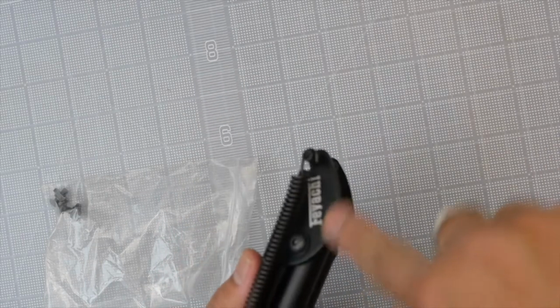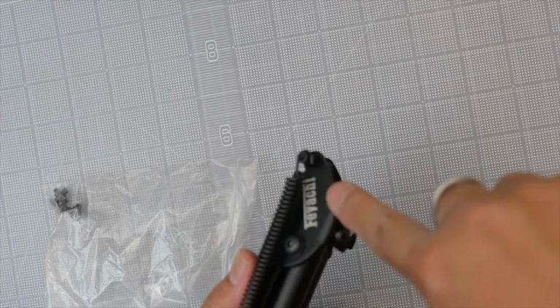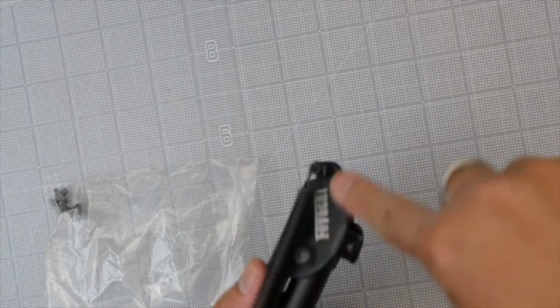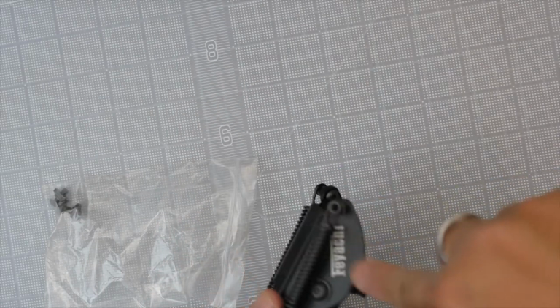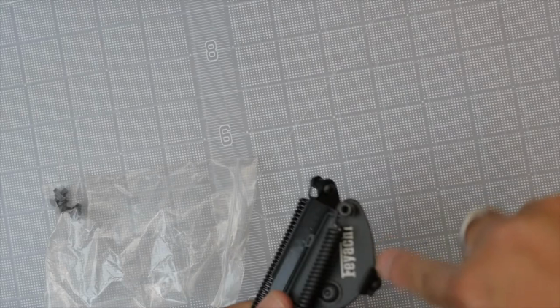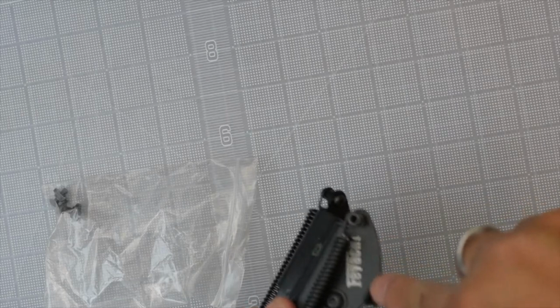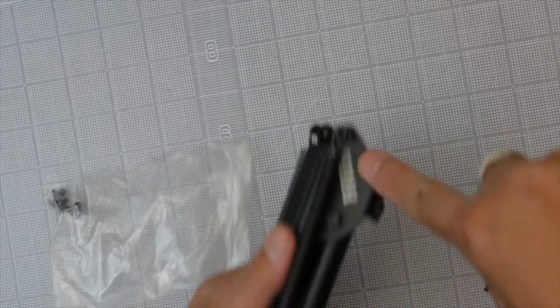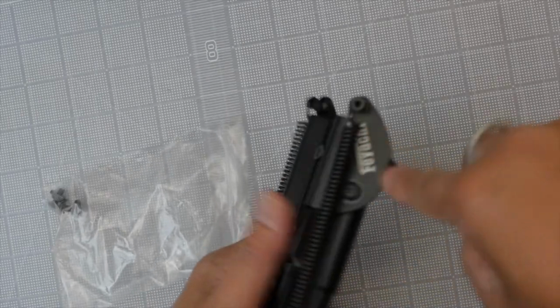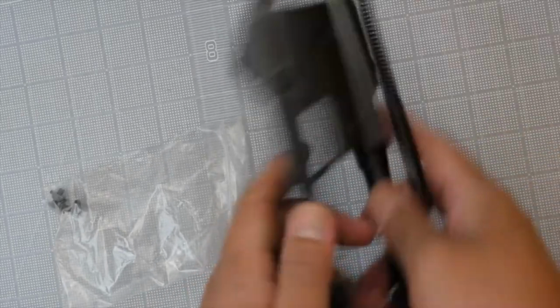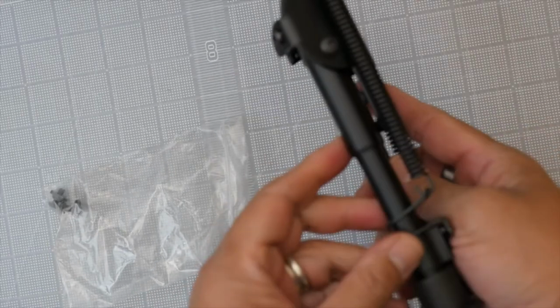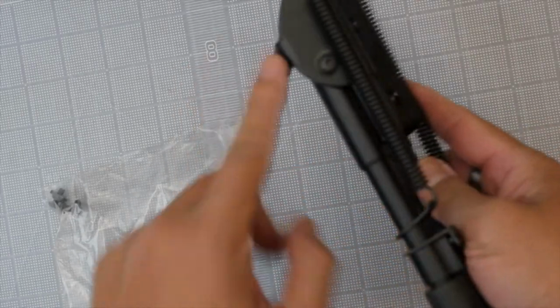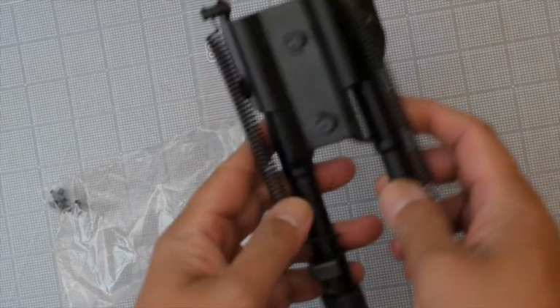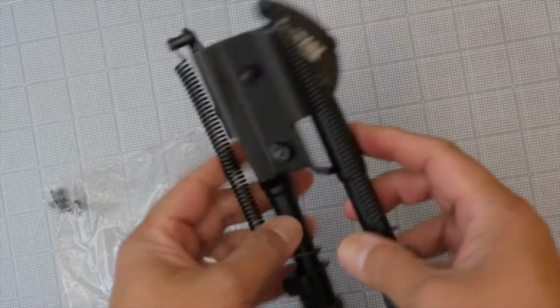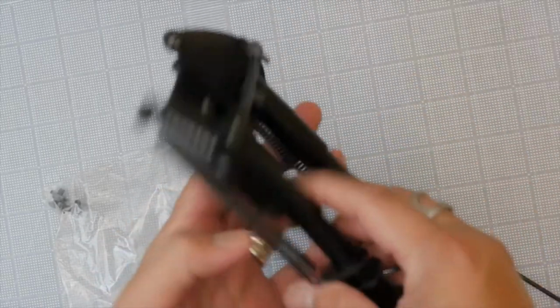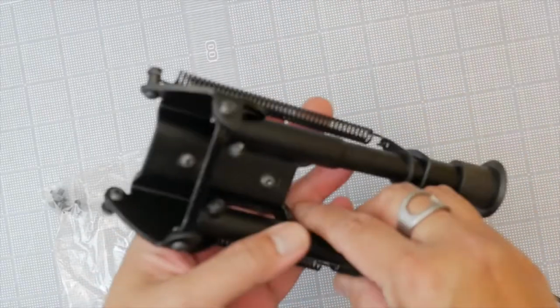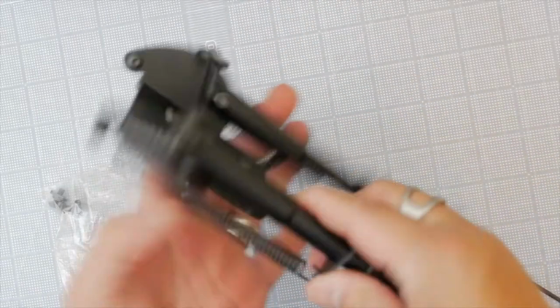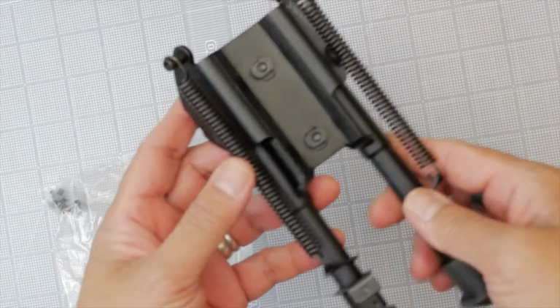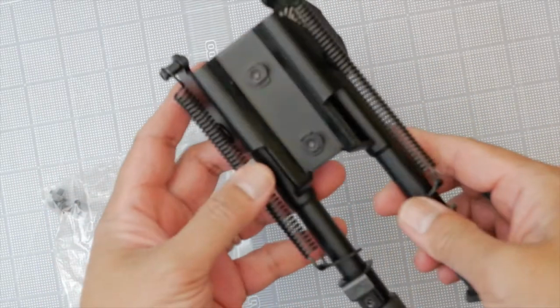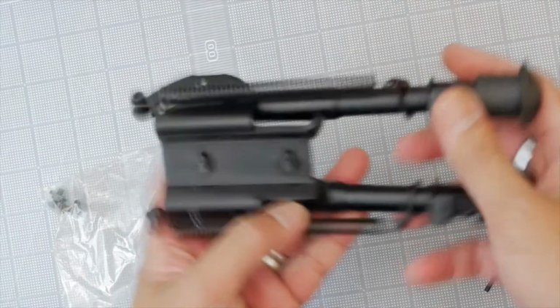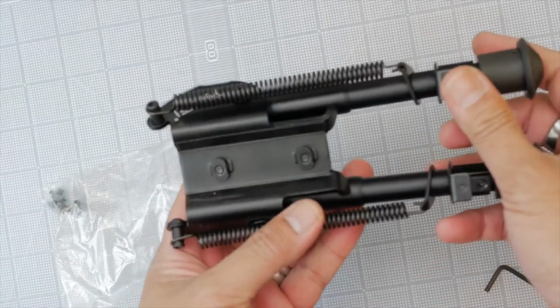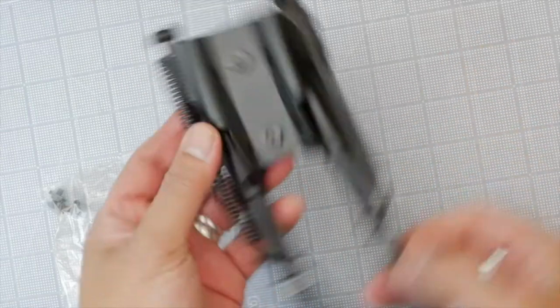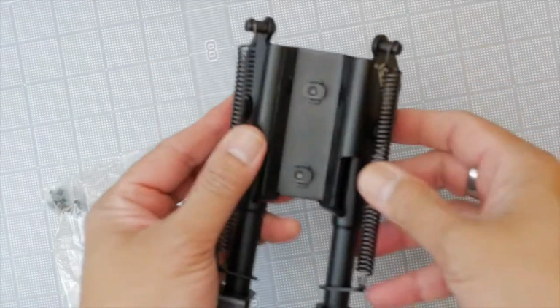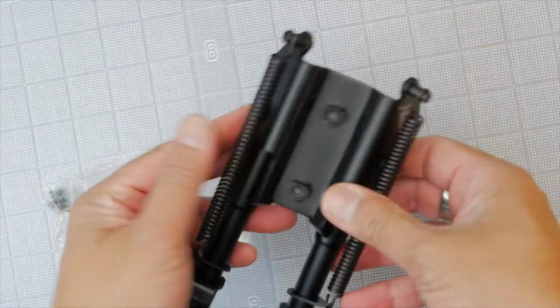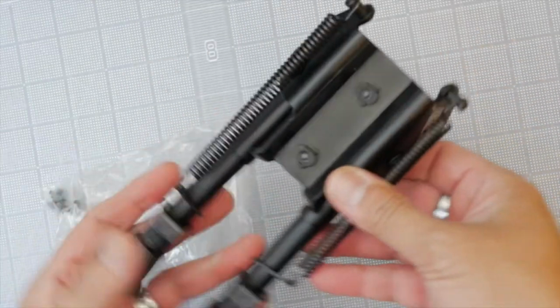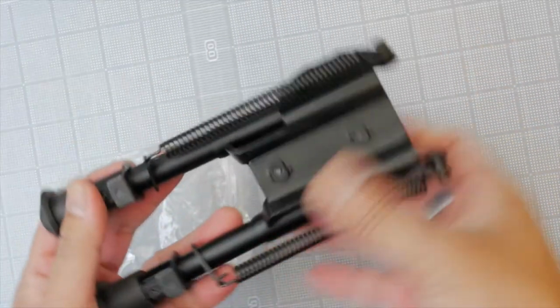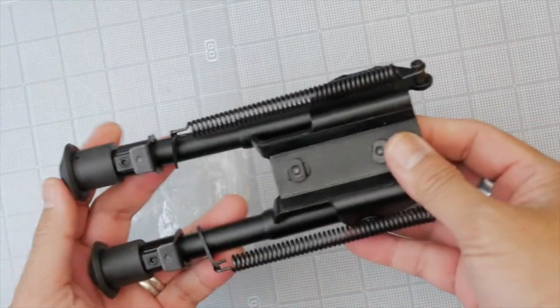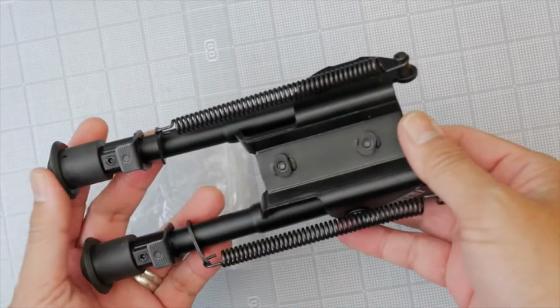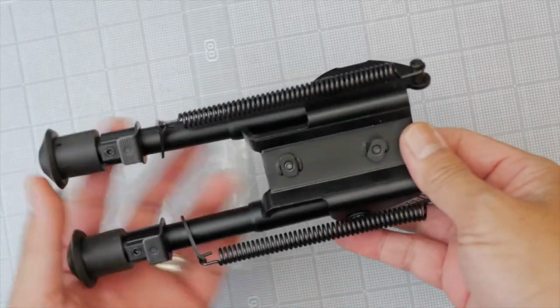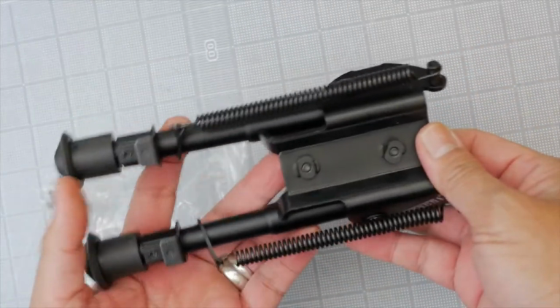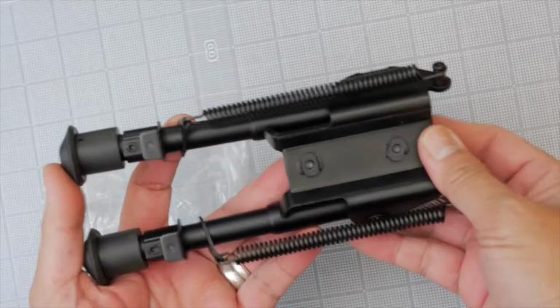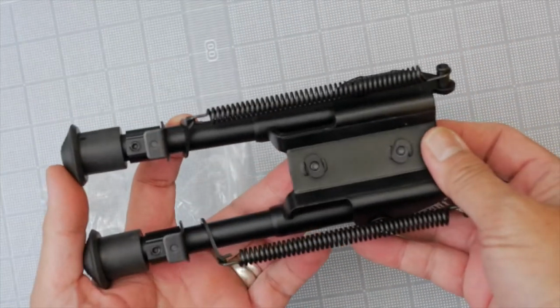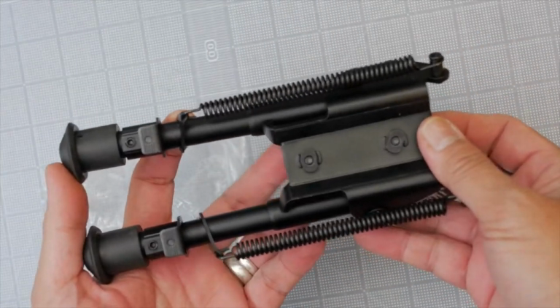There's the Fayachi logo, and no logo on the other side. Pretty much standard overall. We'll take it out to the range and see how steady it is.